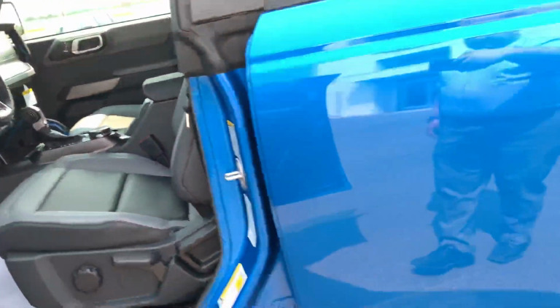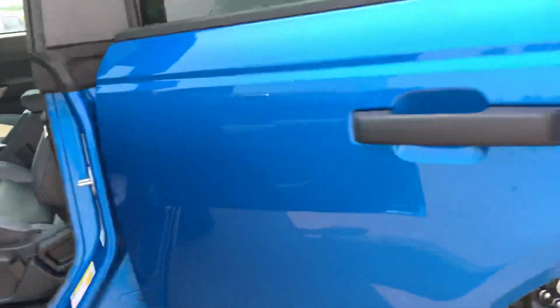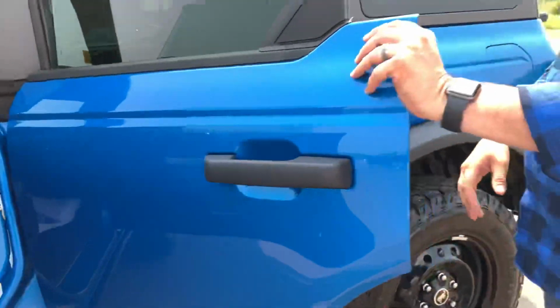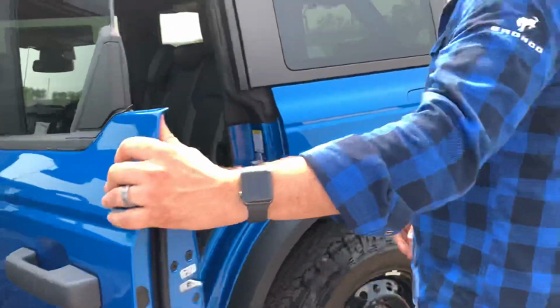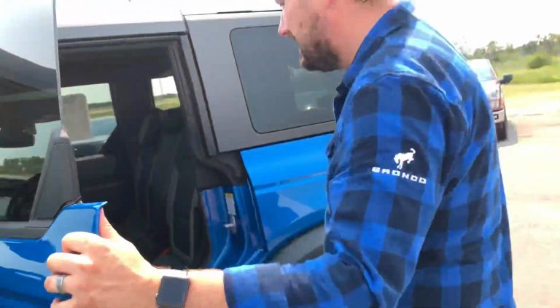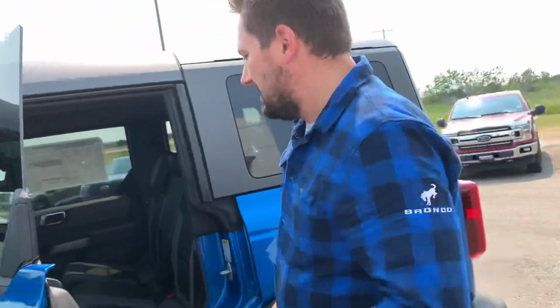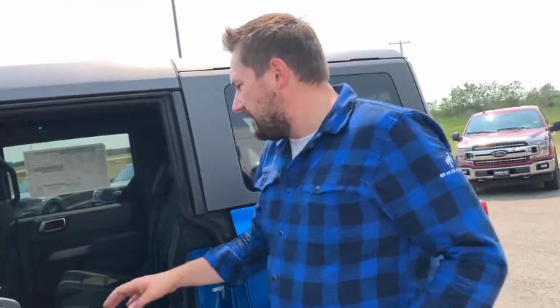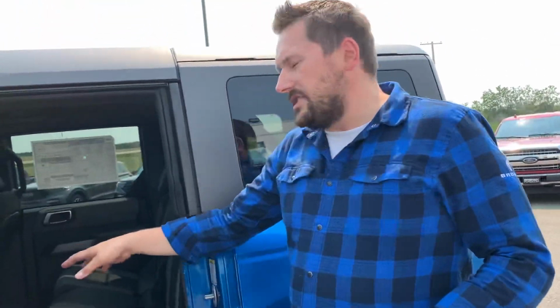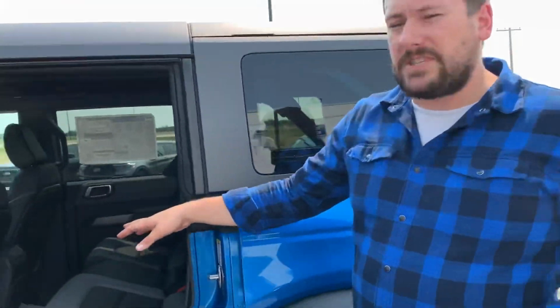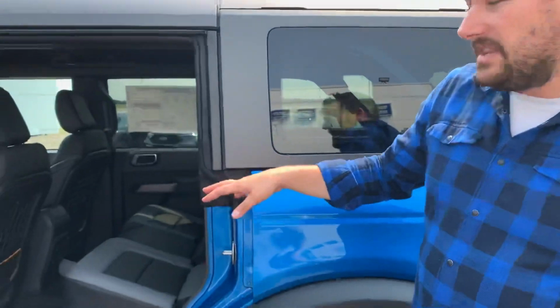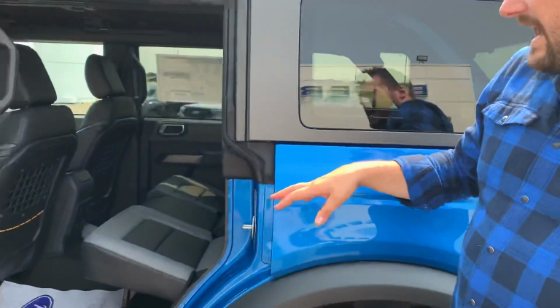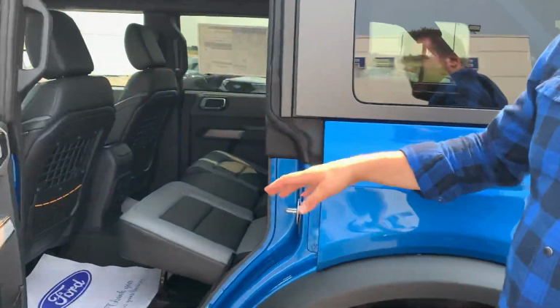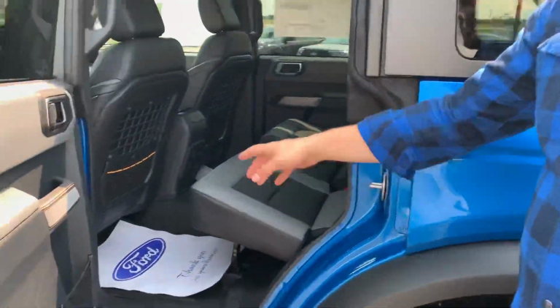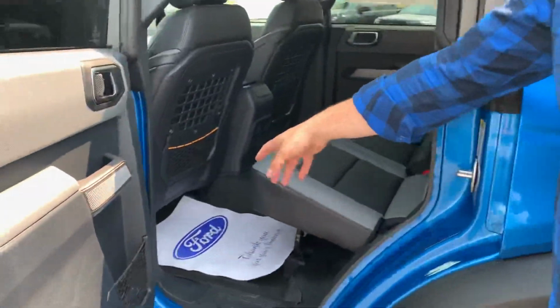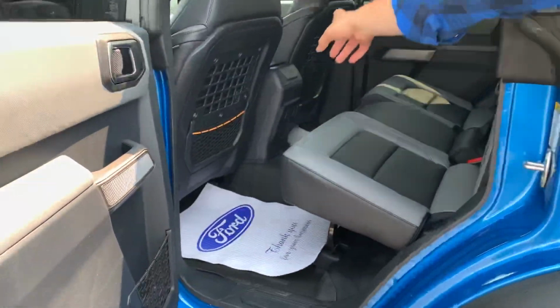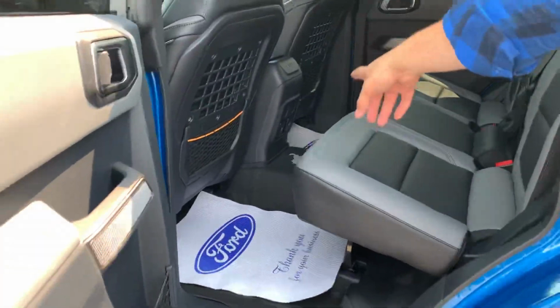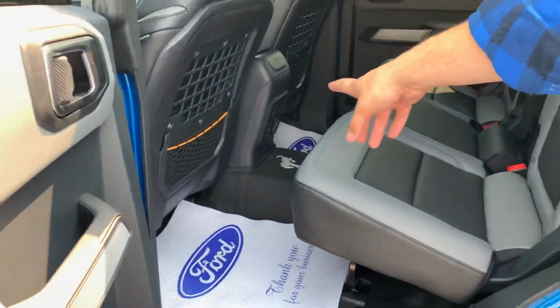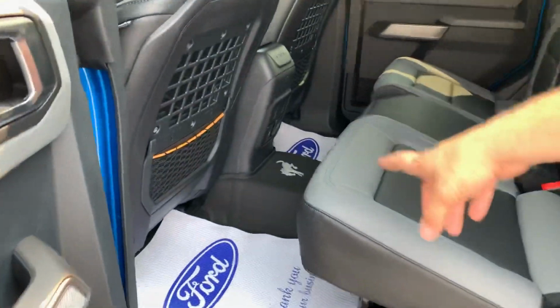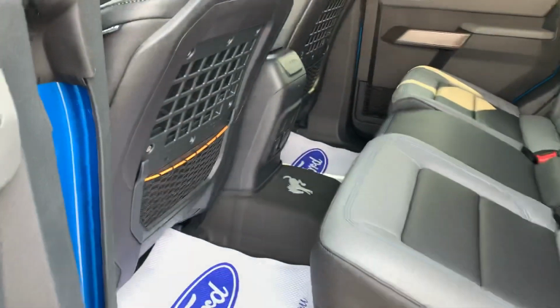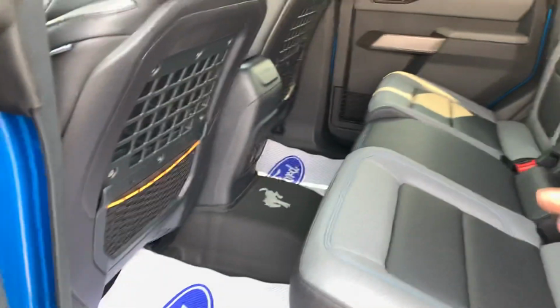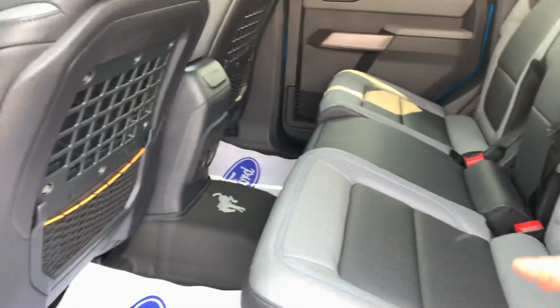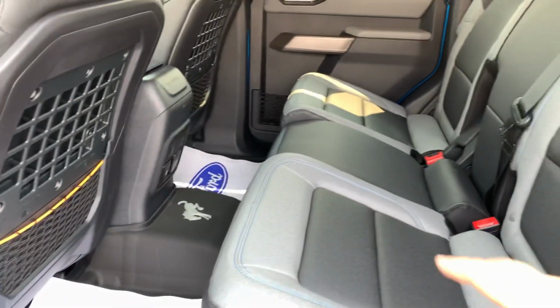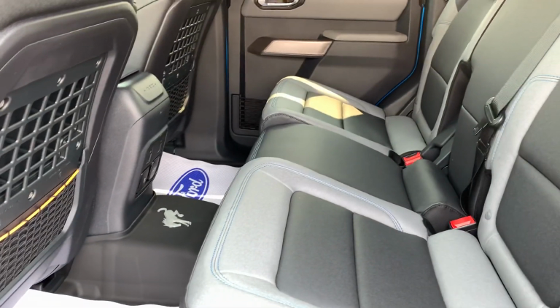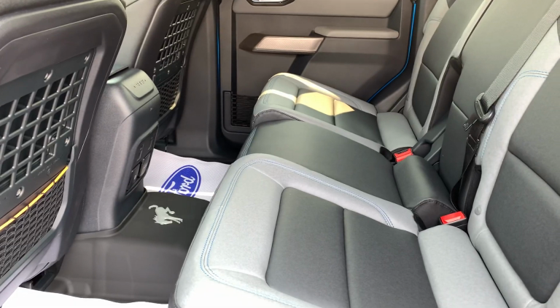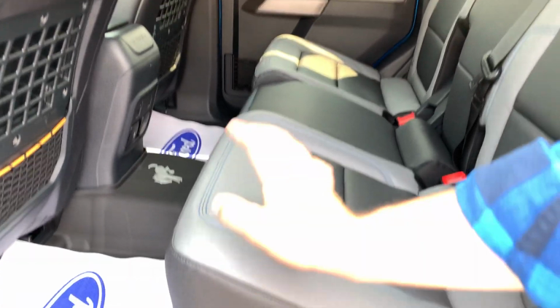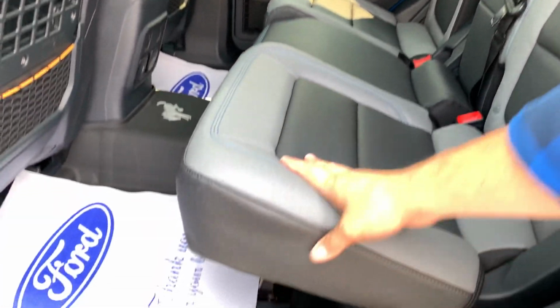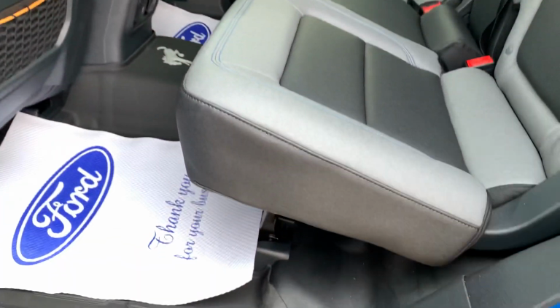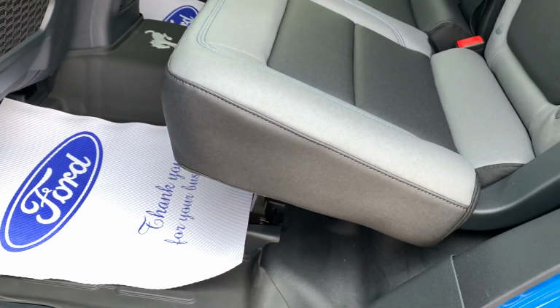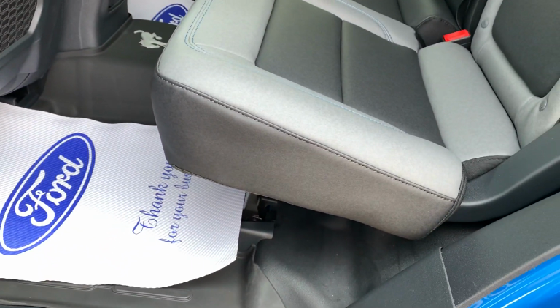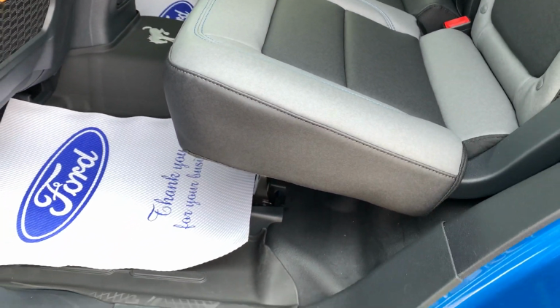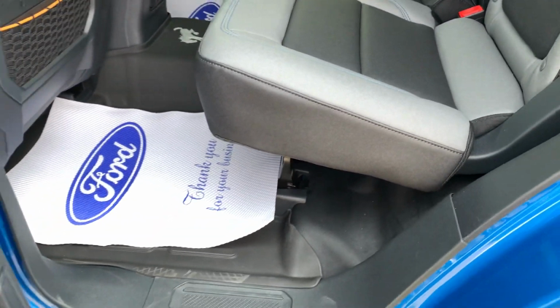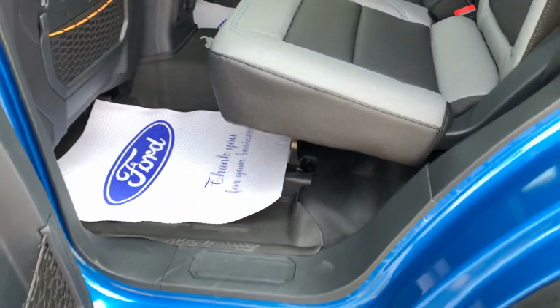Even taking a look in the back, there's a different molle strap system in the back. You can actually hook up a lot of things back here — so if you've got water bottles or anything, you can do that as well. And there's a nice leather bench seat as well.